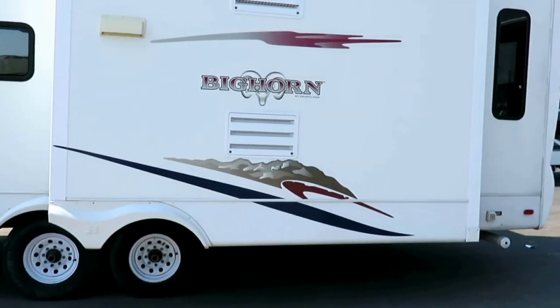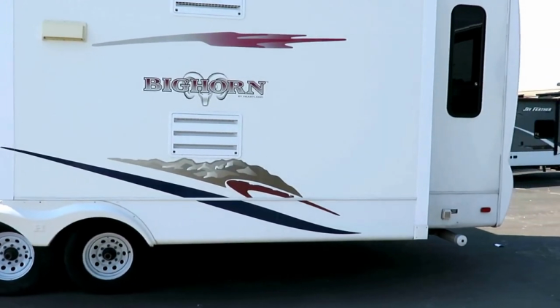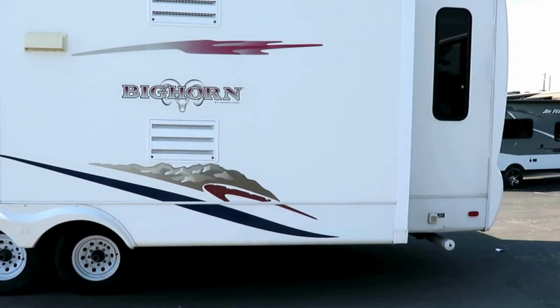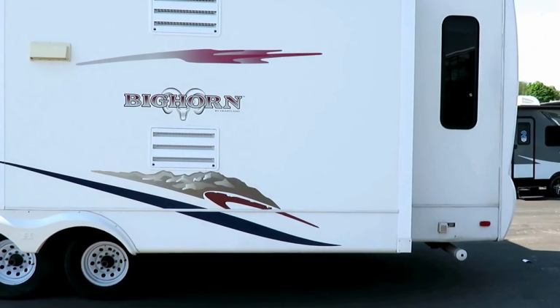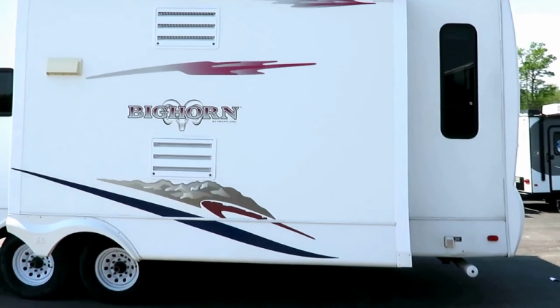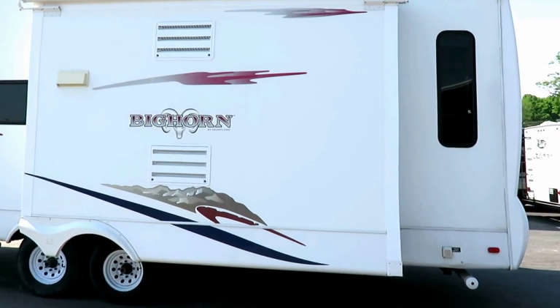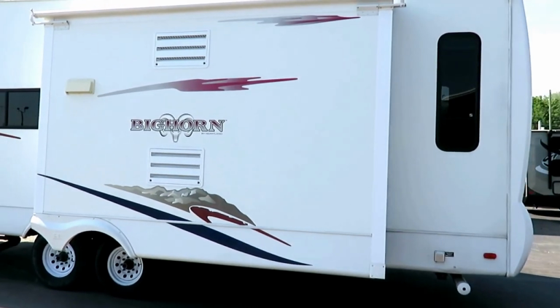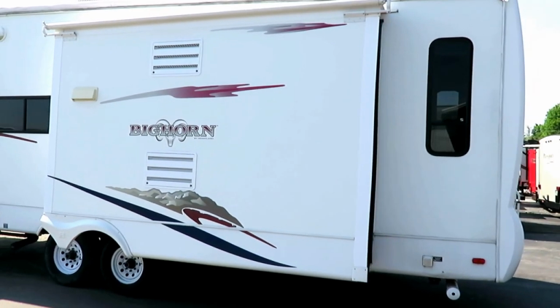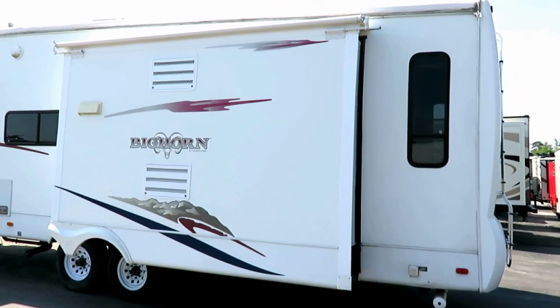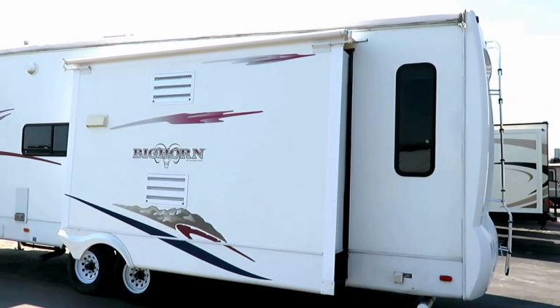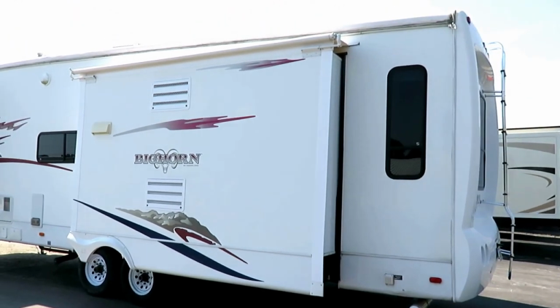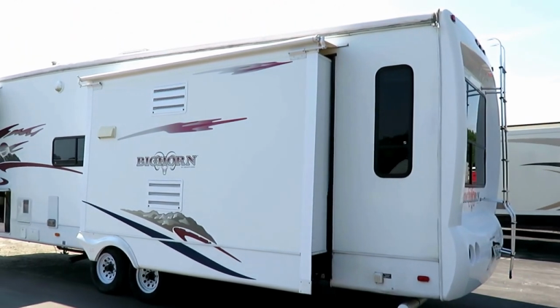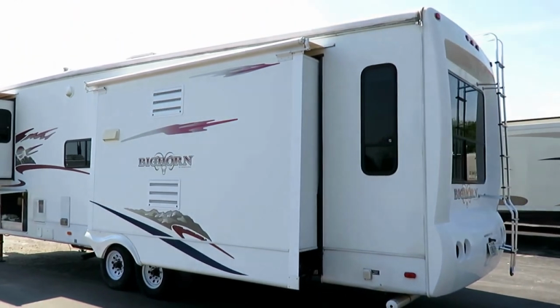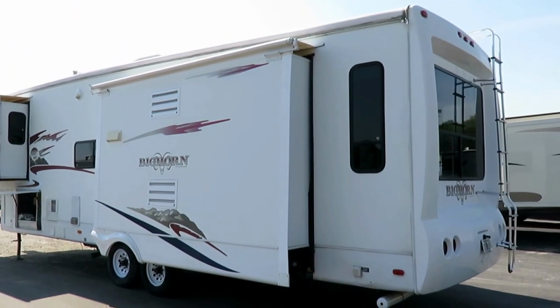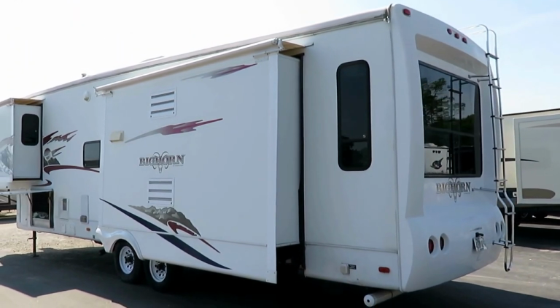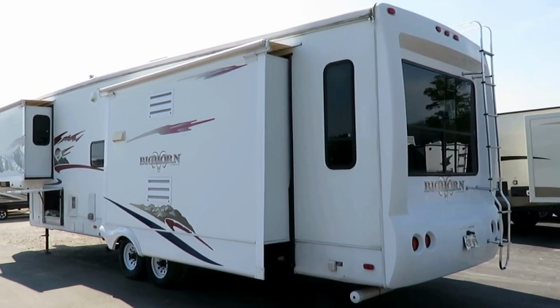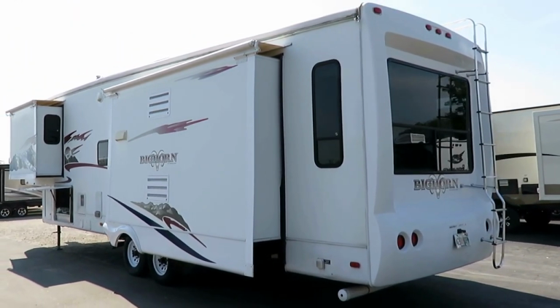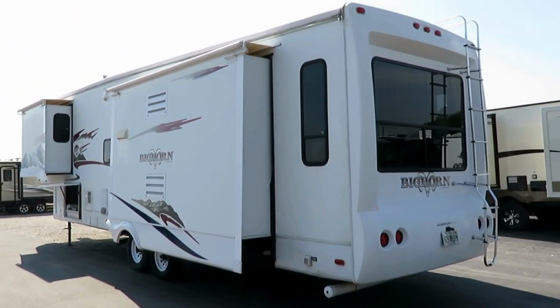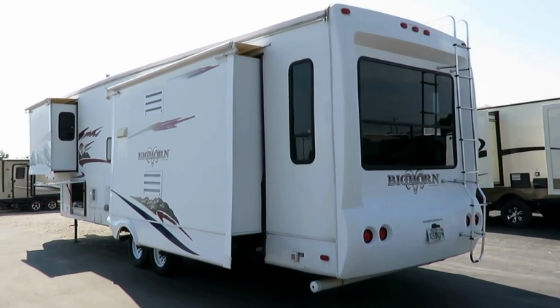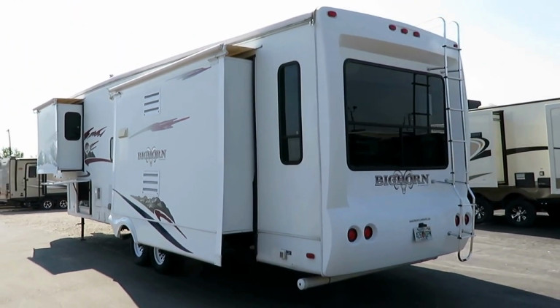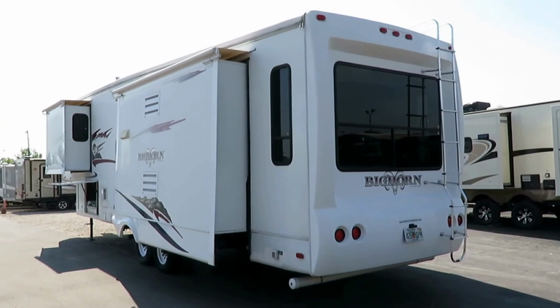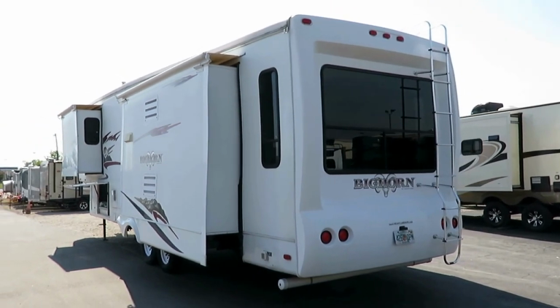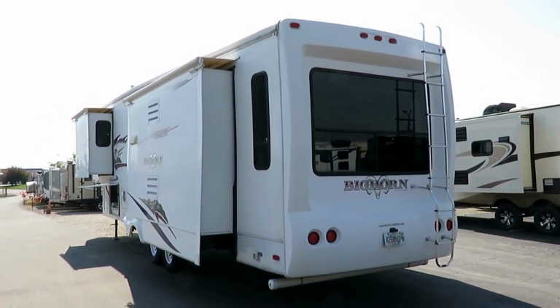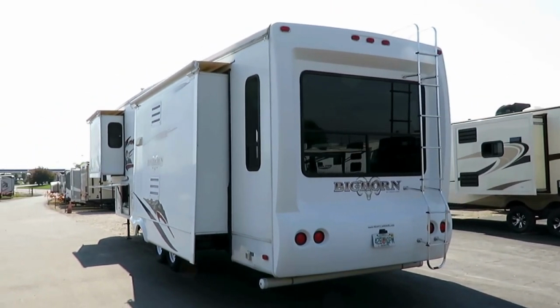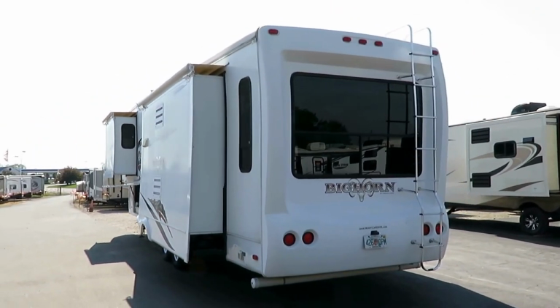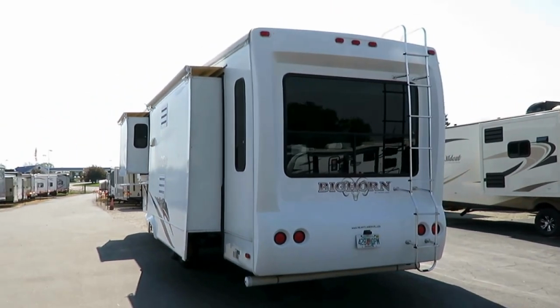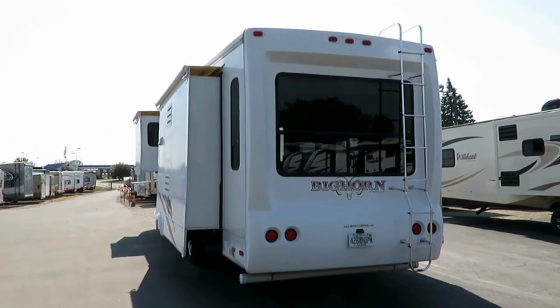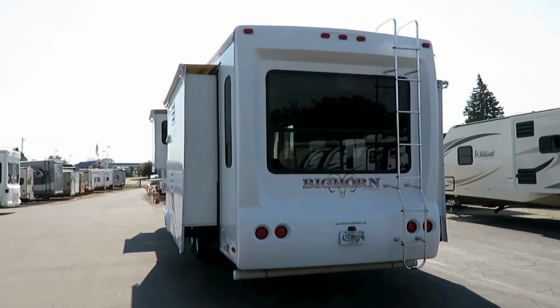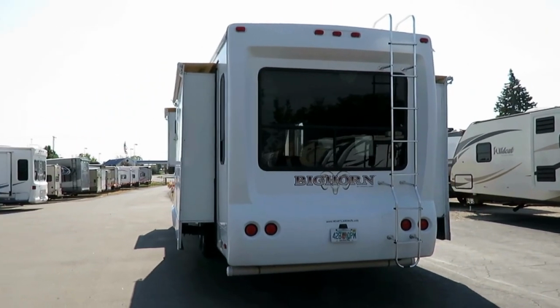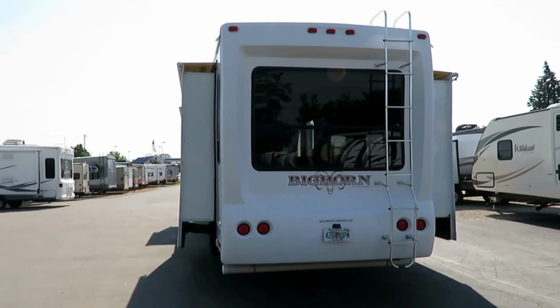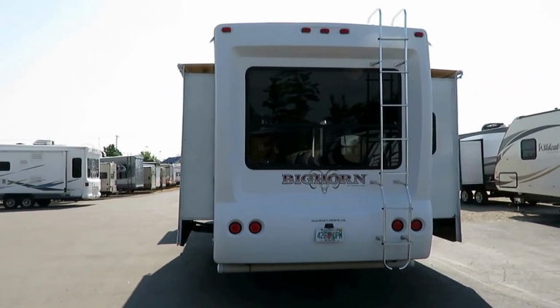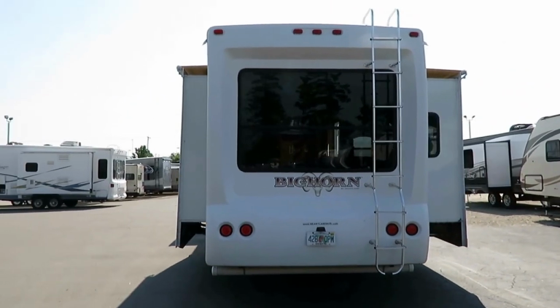Bighorns — this is one of the RVs that built Heartland. The Bighorn and the Landmark were the first two things they built. This is the thing that built the entire company of Heartland RV, and for good reason. It's a very solid coach. It's a lot of trailer for the money.